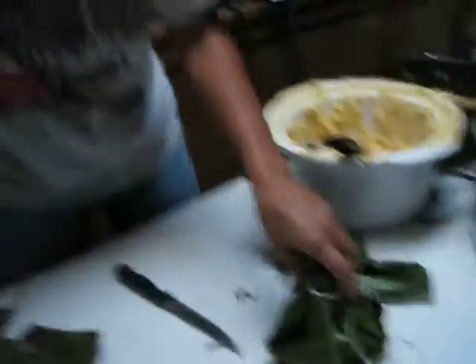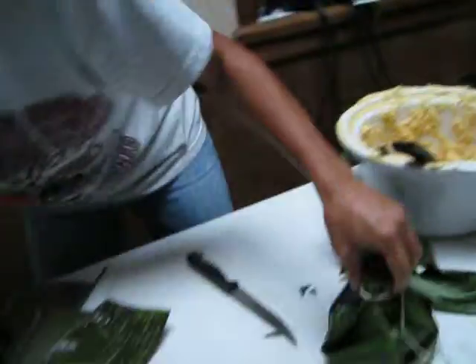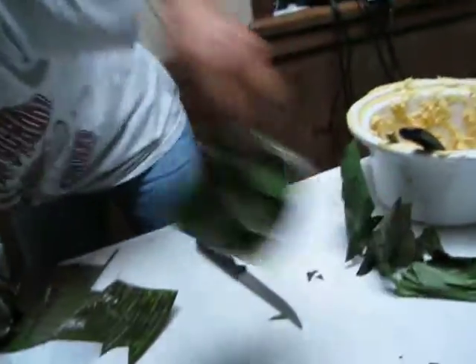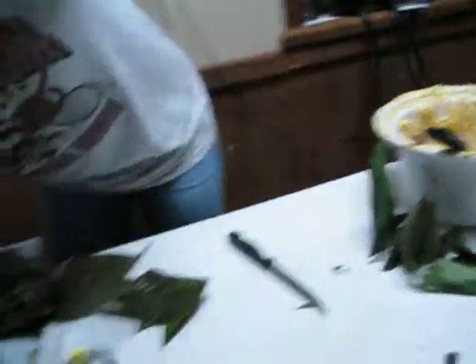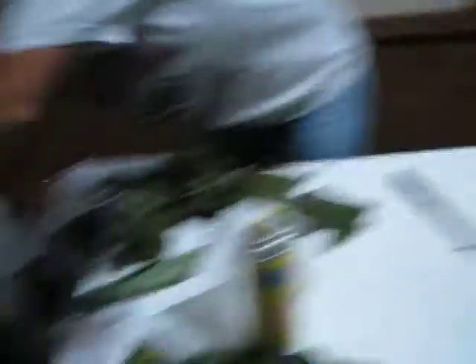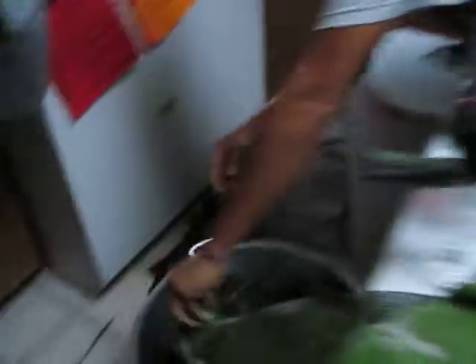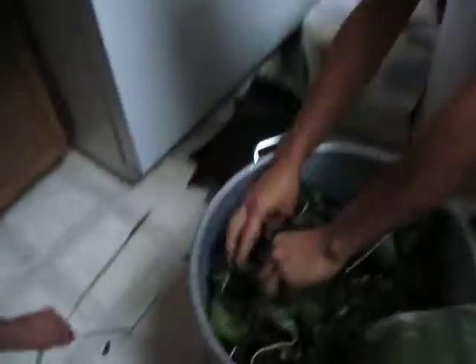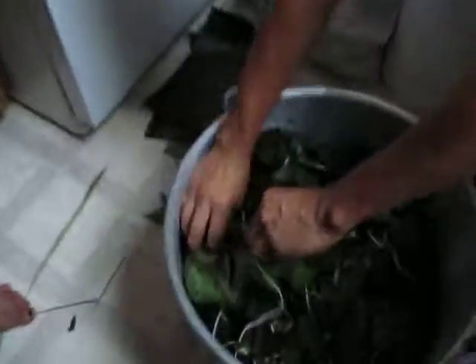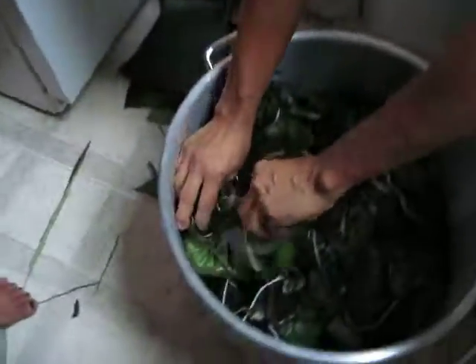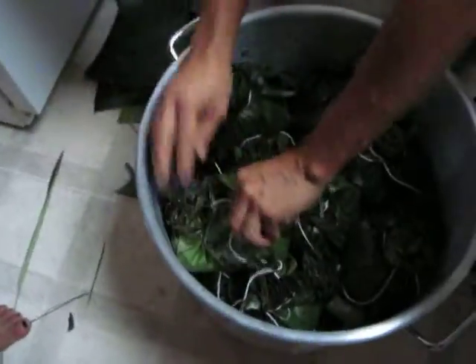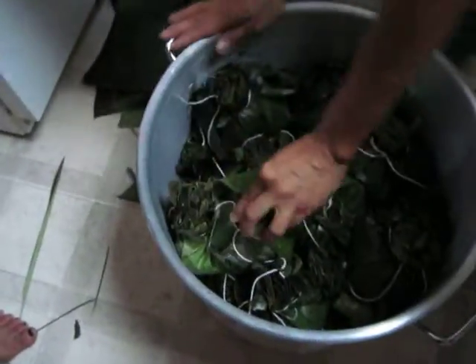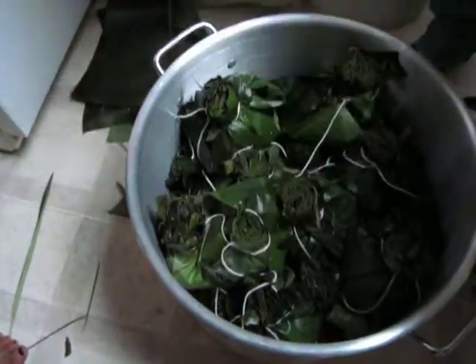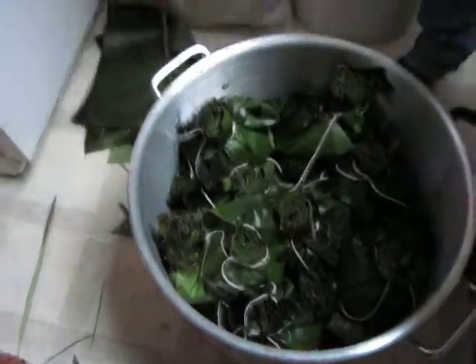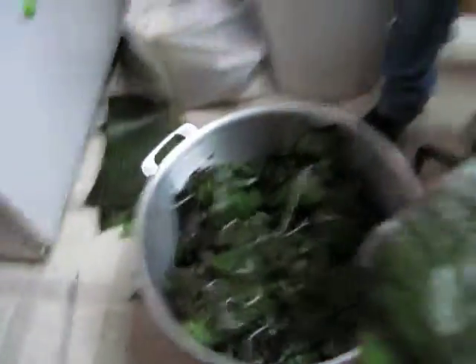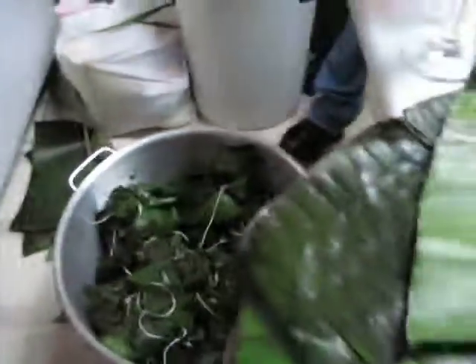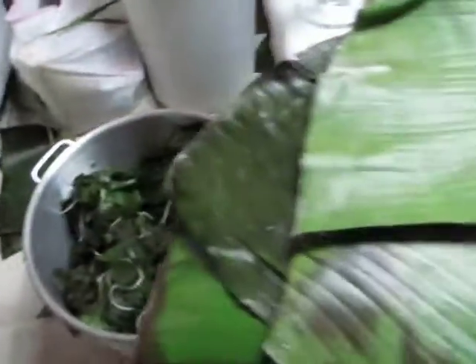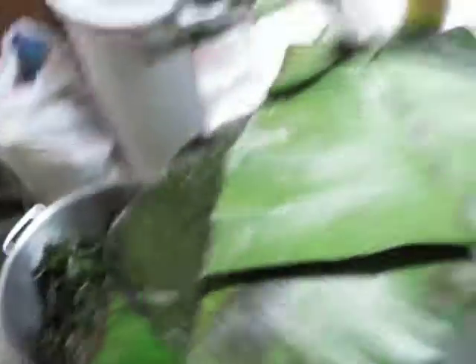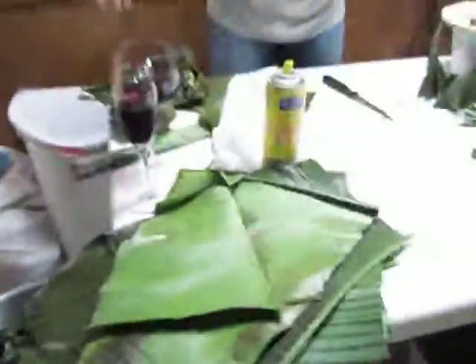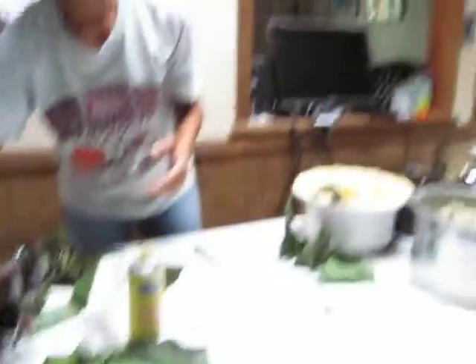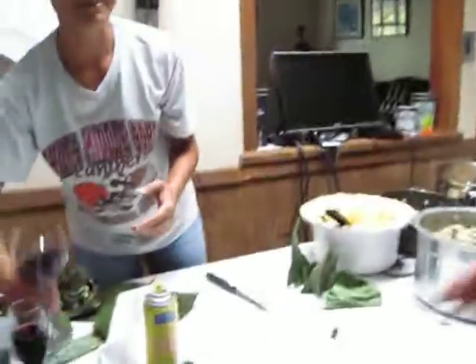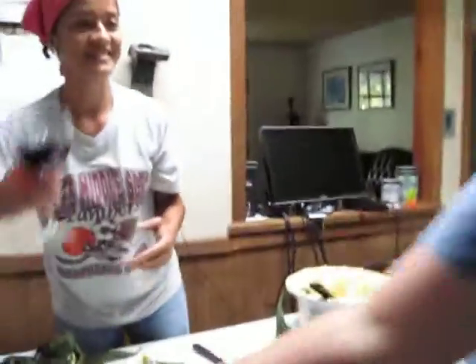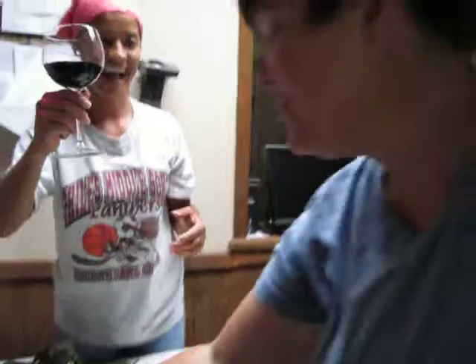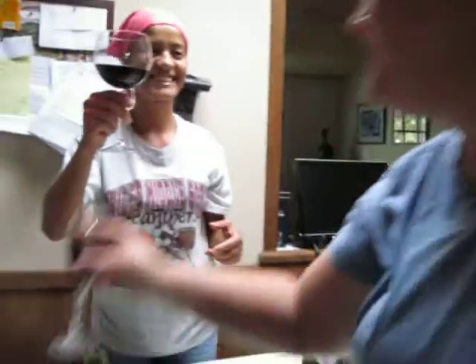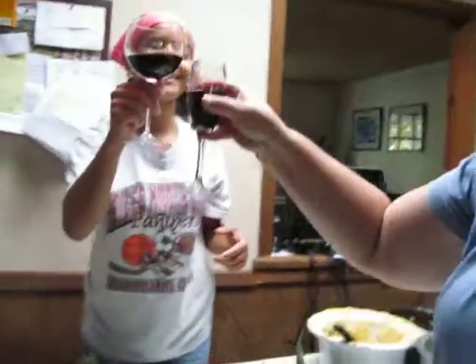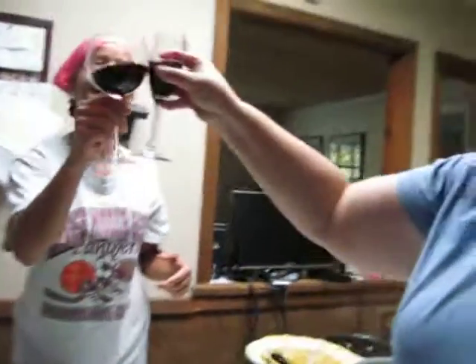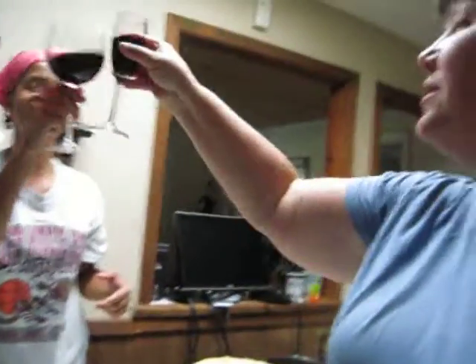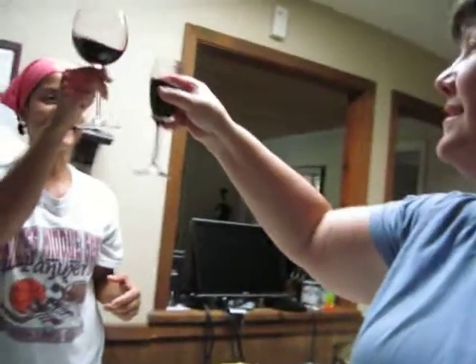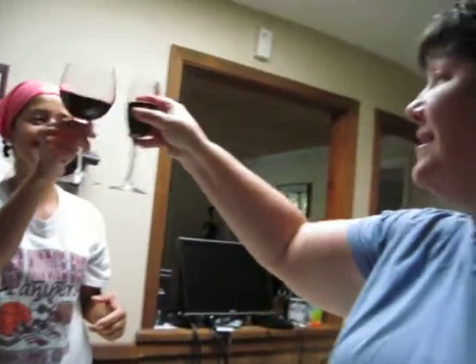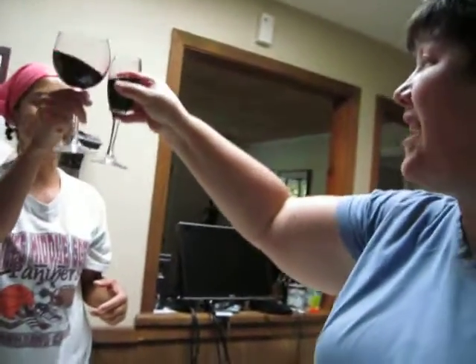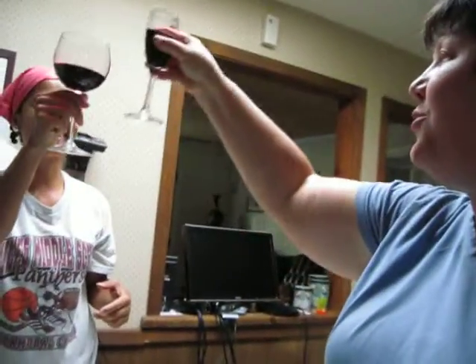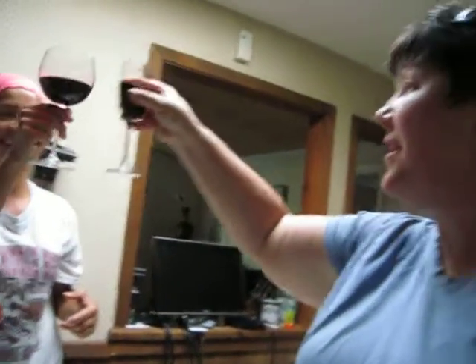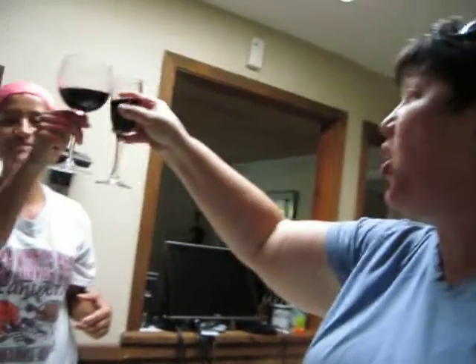Voila. And... number 30. Yes. And now... Salud. Salud. Dinero. Y amor.